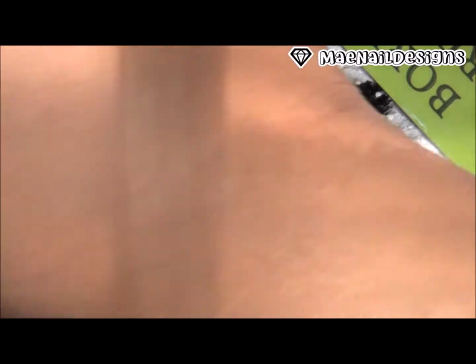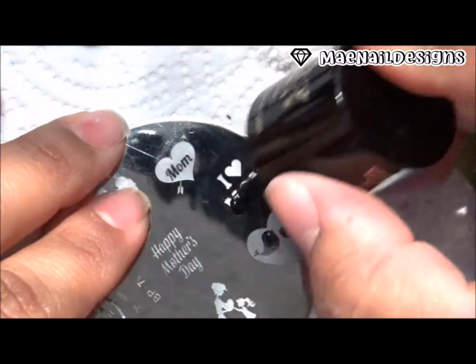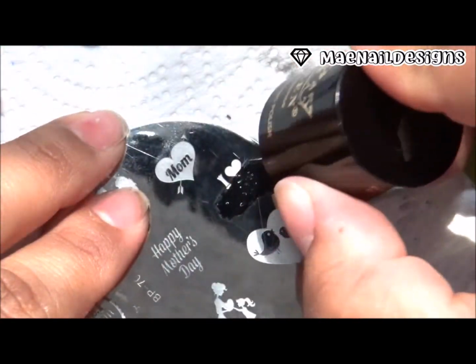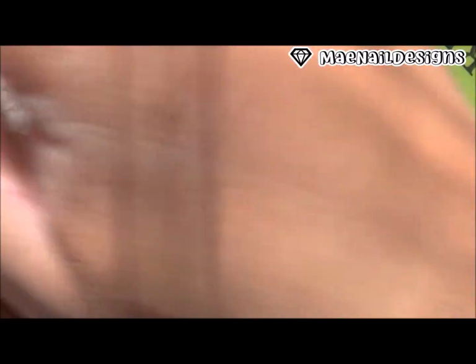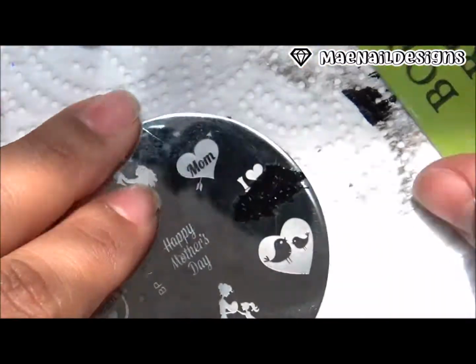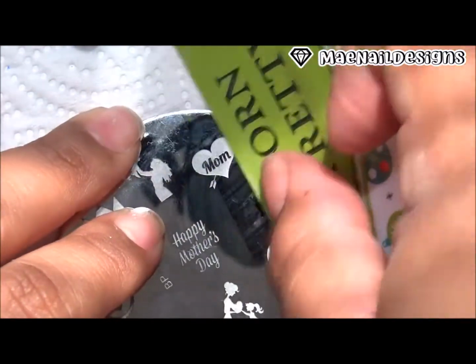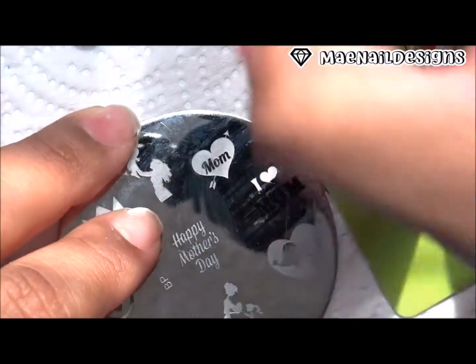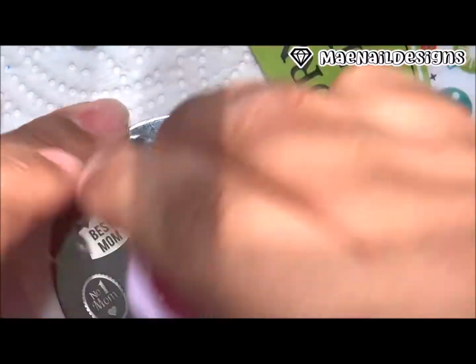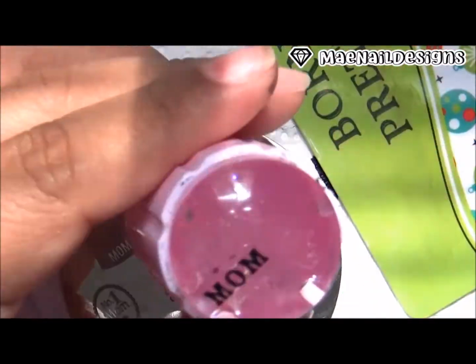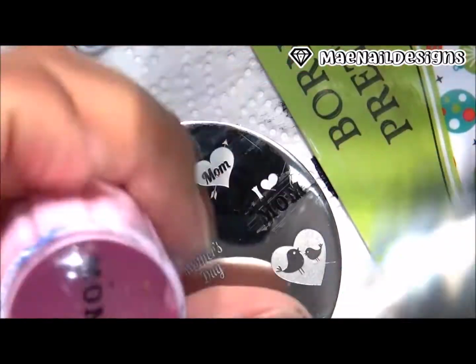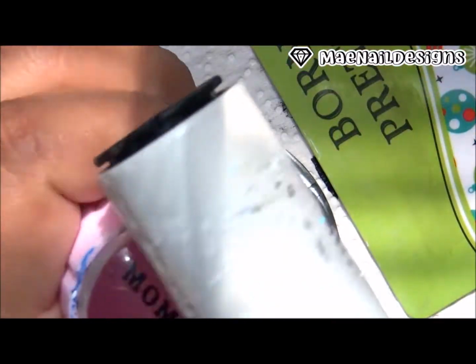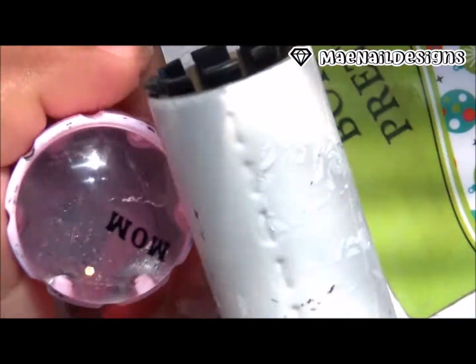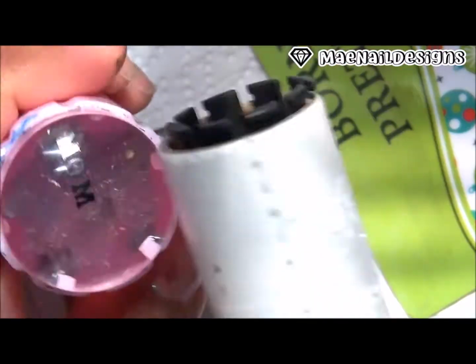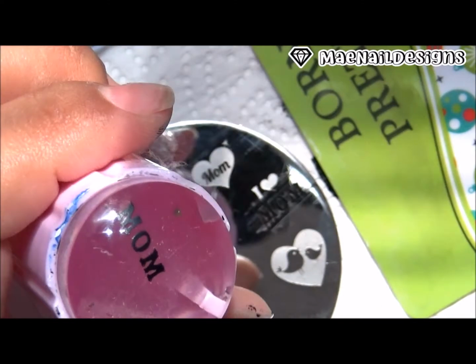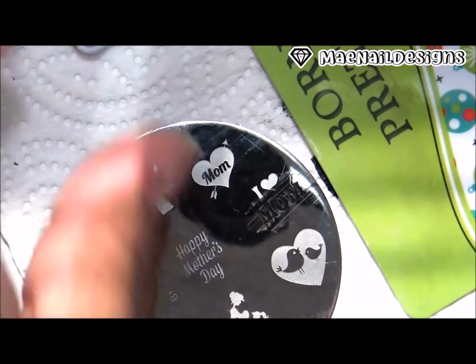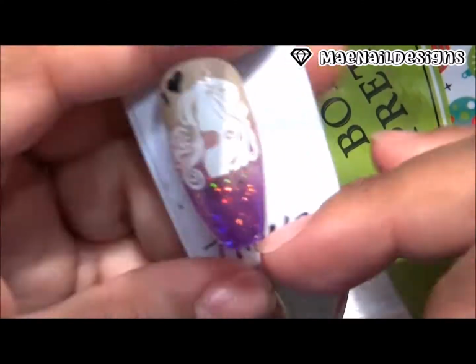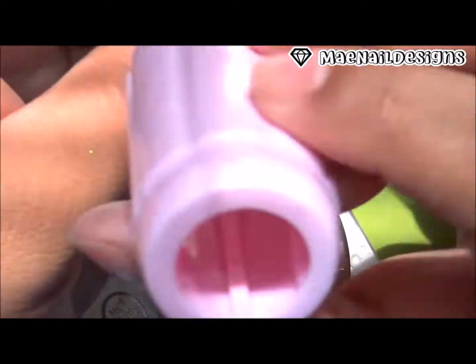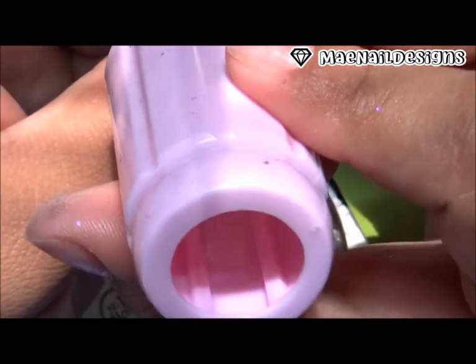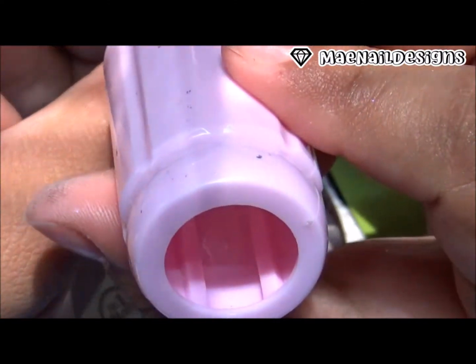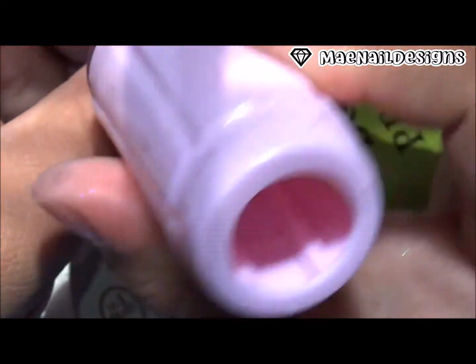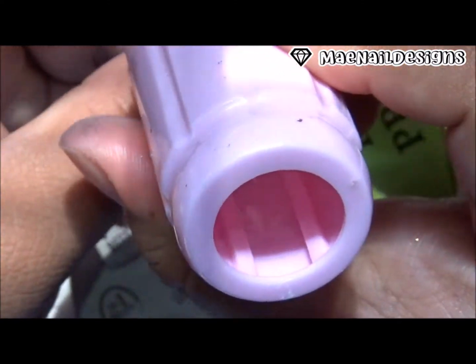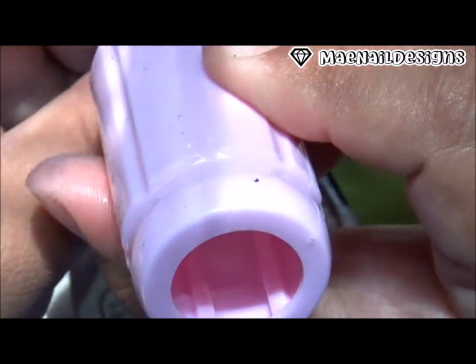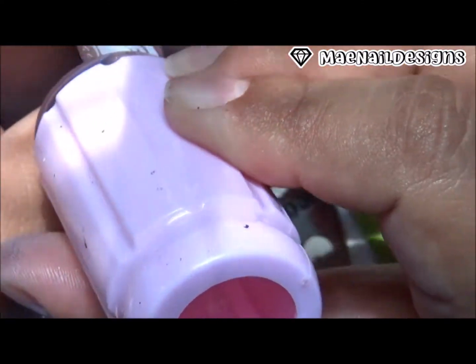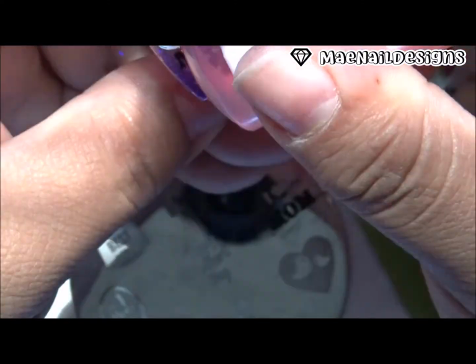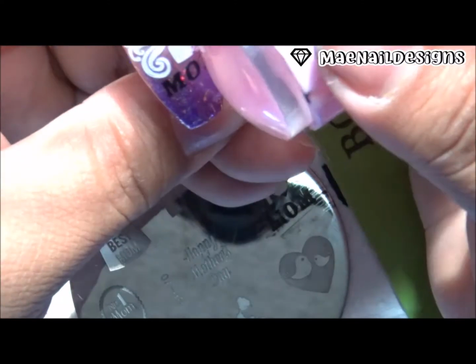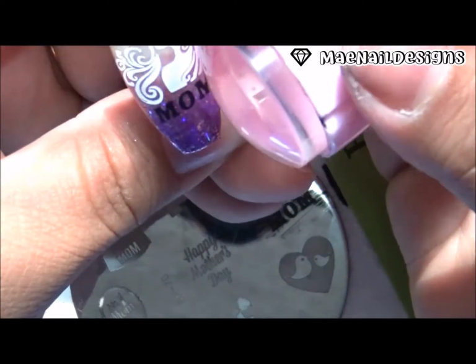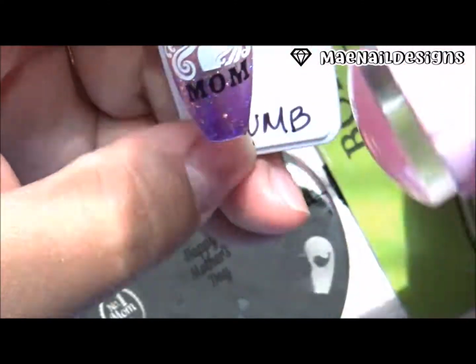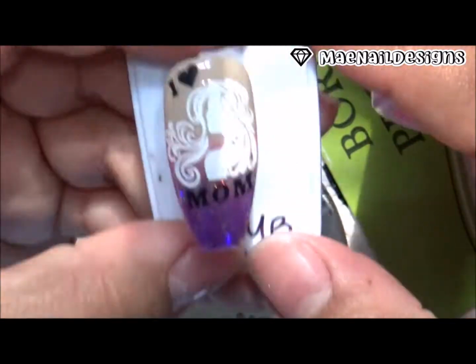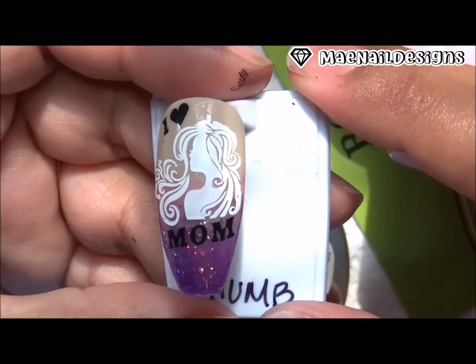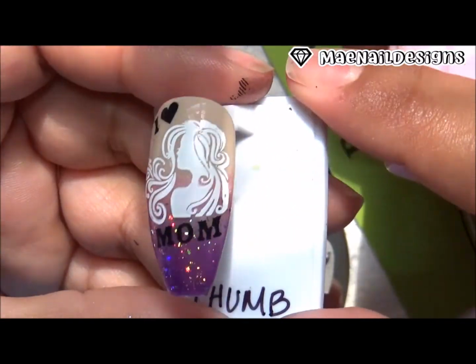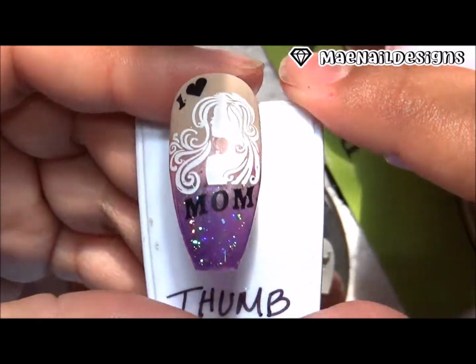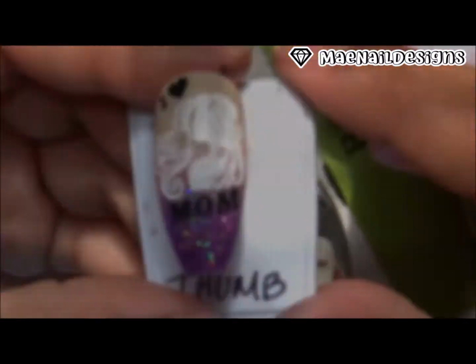Under the silhouette of the mother I'm going to stamp the word 'Mom,' so the nail will be complete with it saying 'I Heart Mom.'